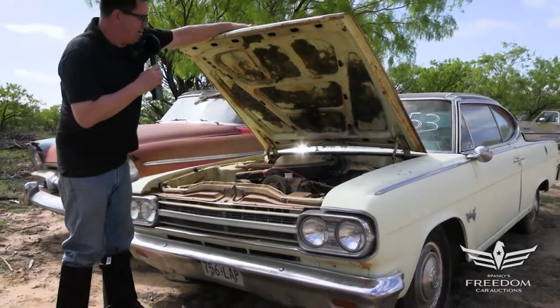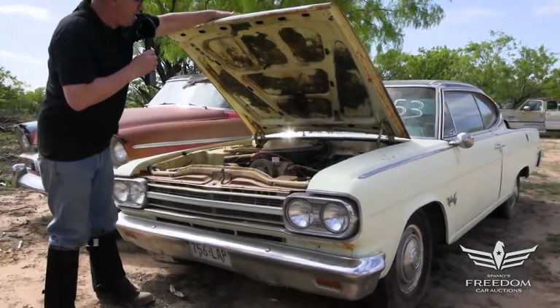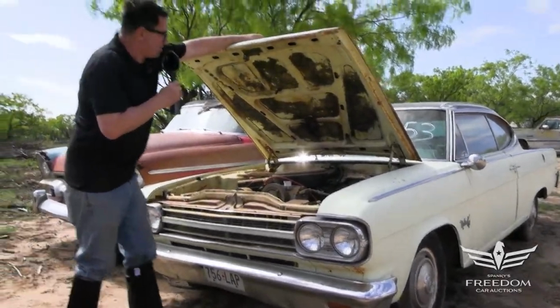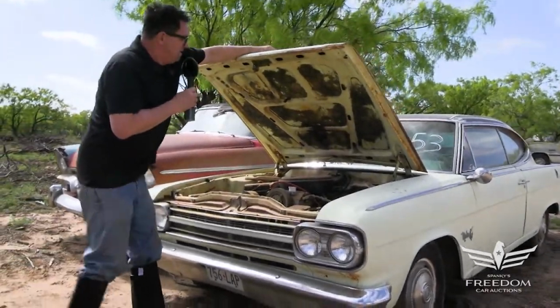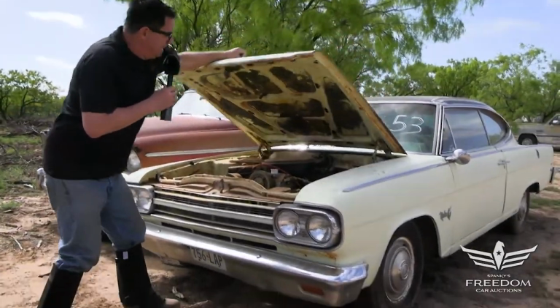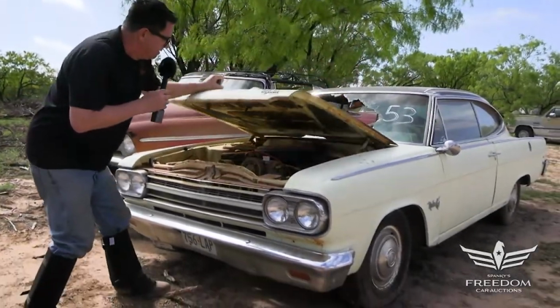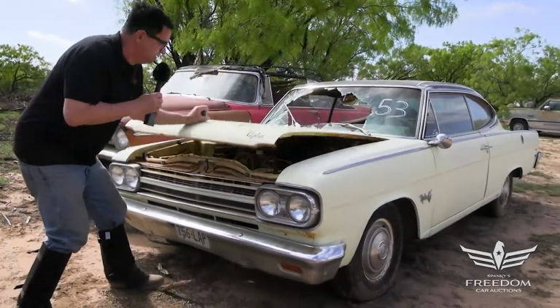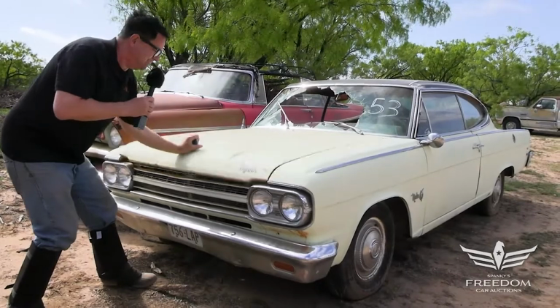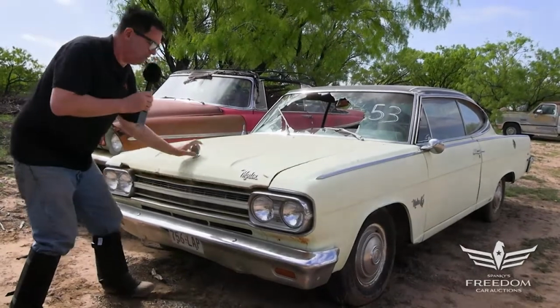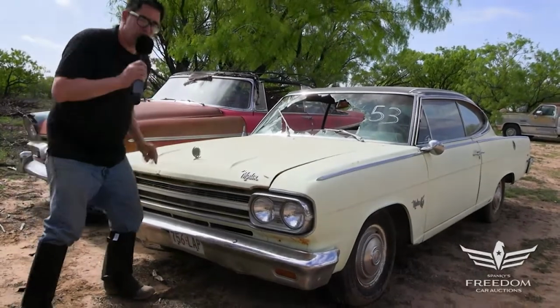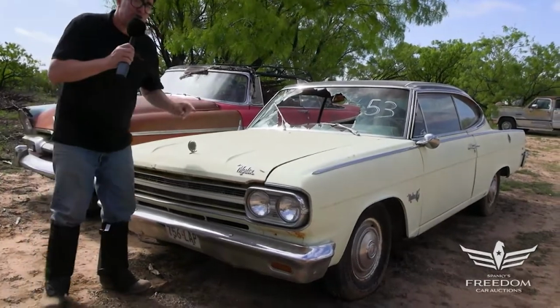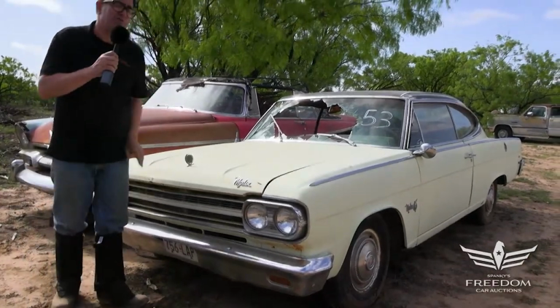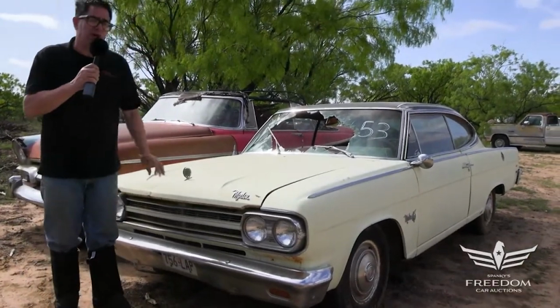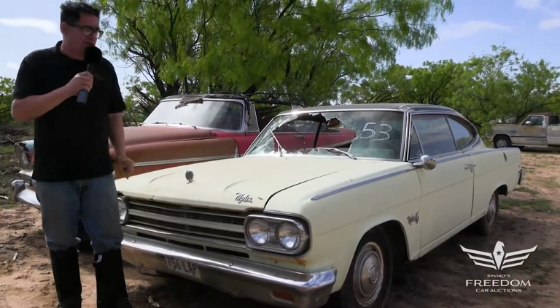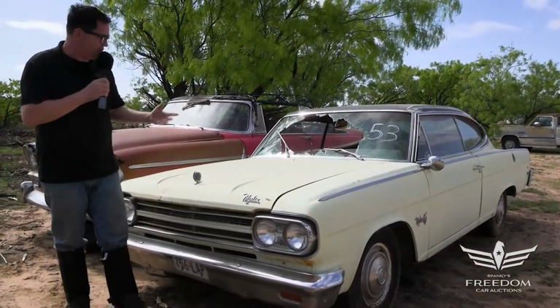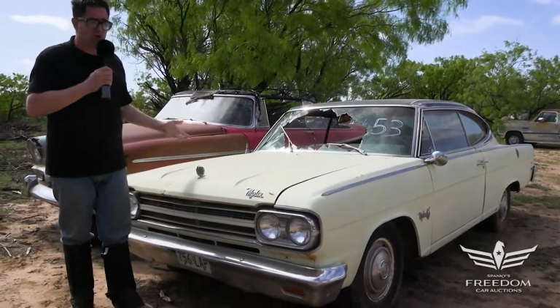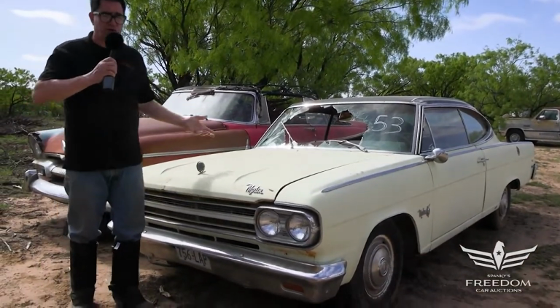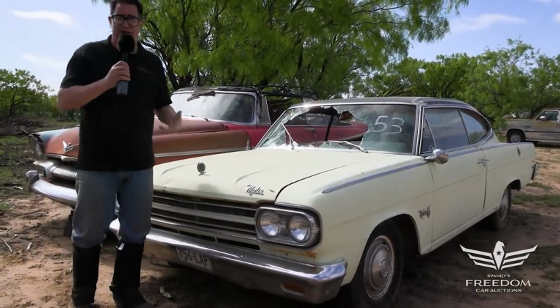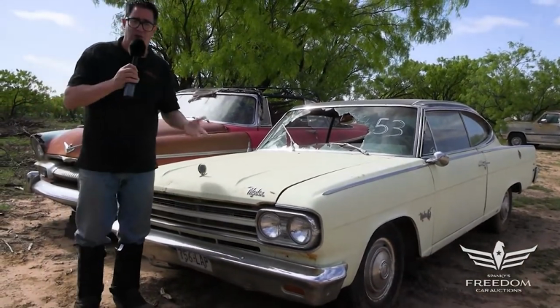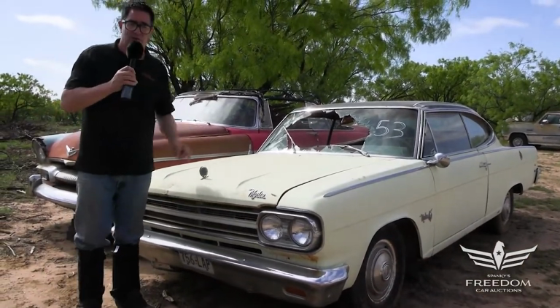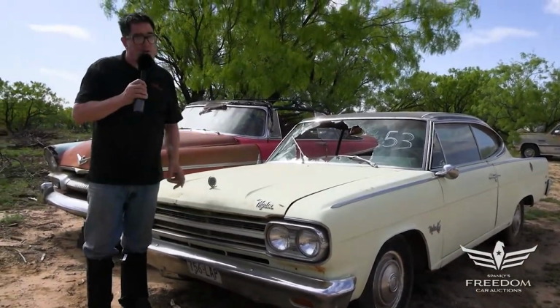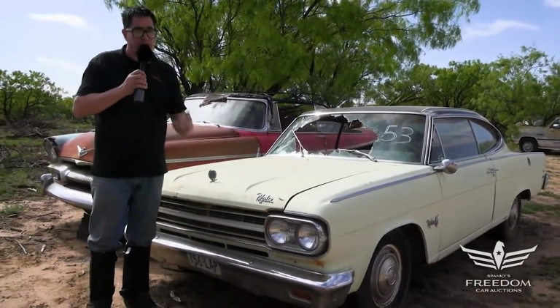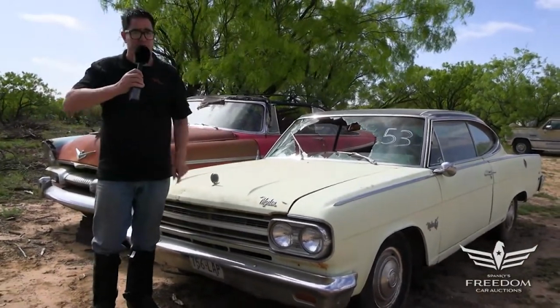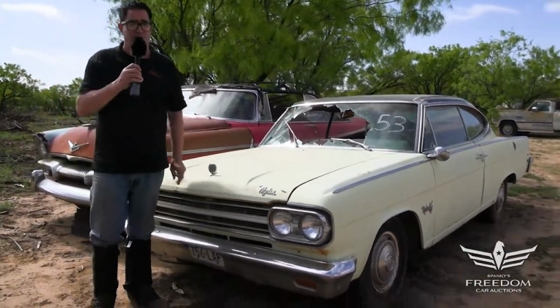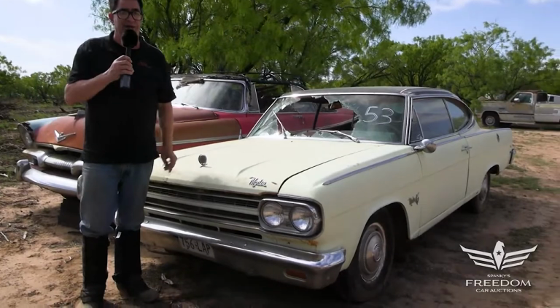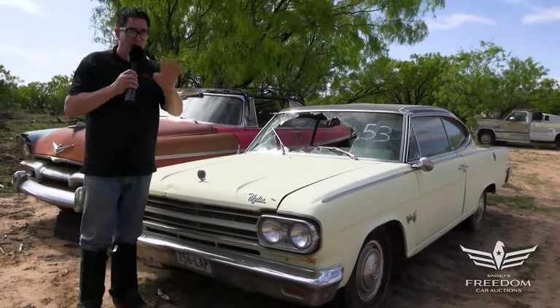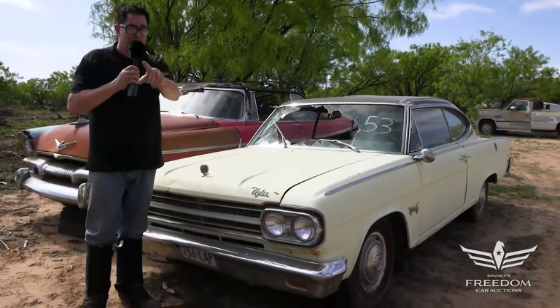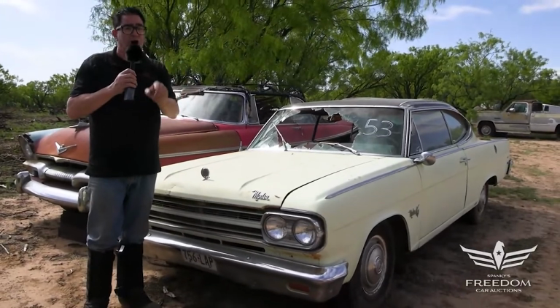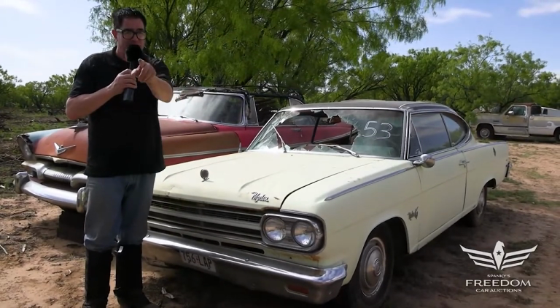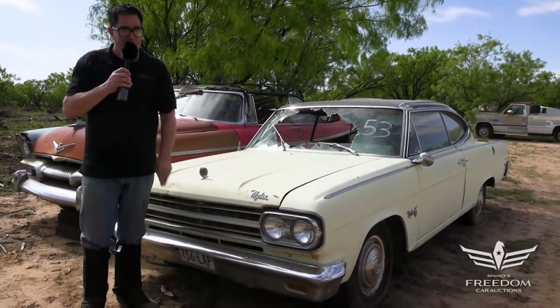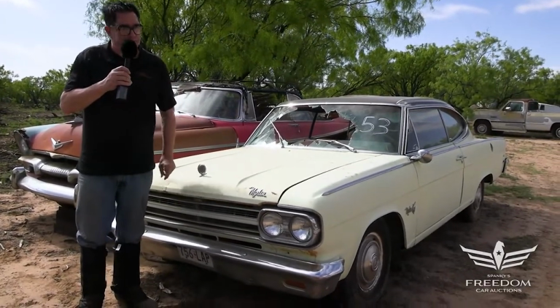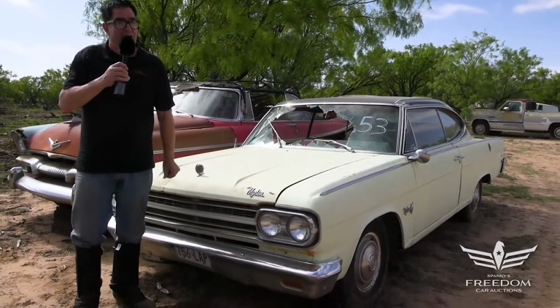These cars do enjoy a following. You could either restore this one as a nice driver or build it up as a hot rod — what you do is up to you. Bid now.